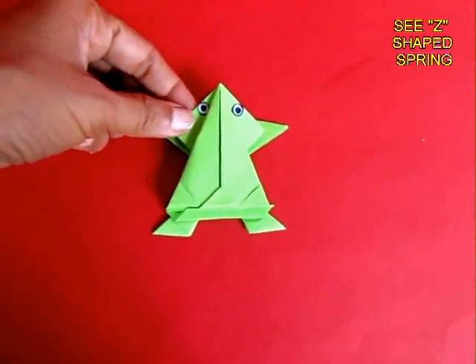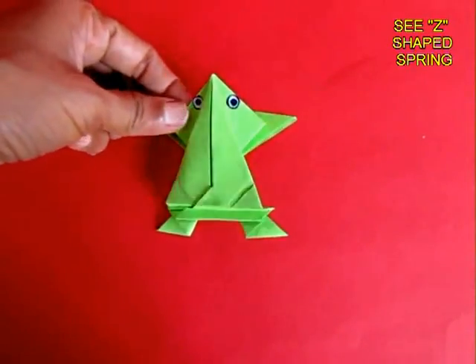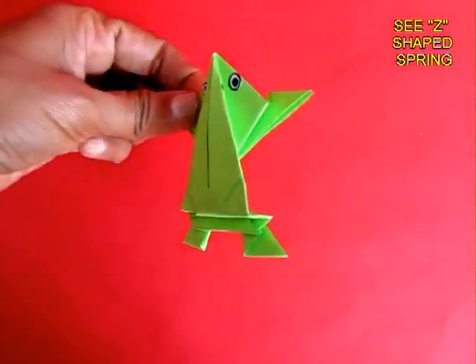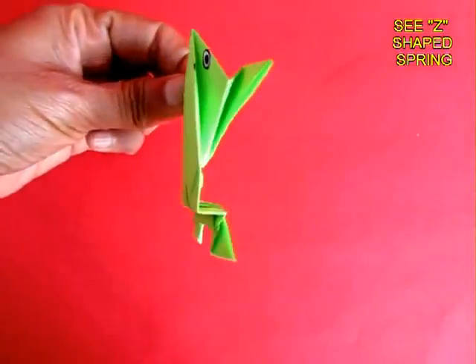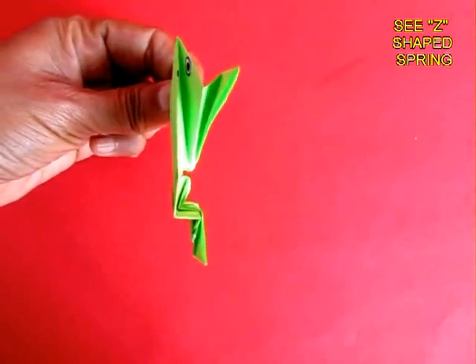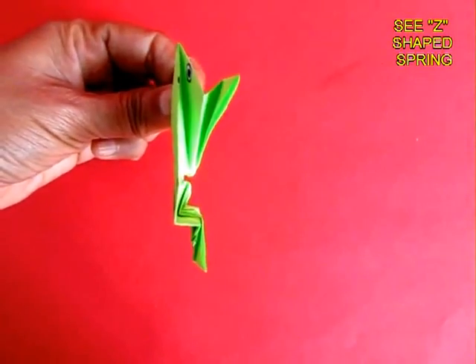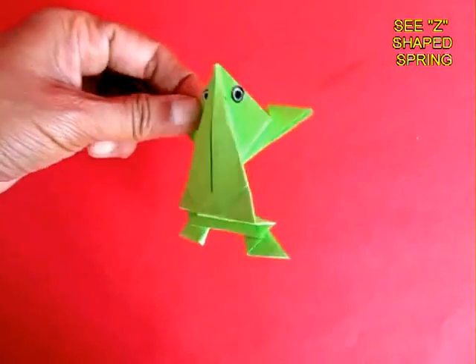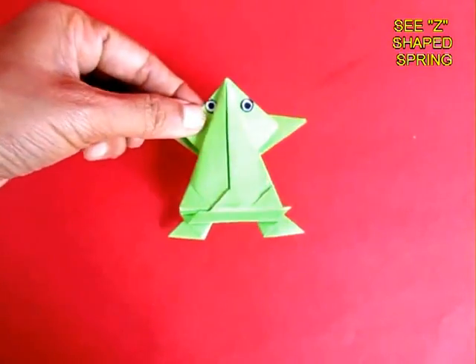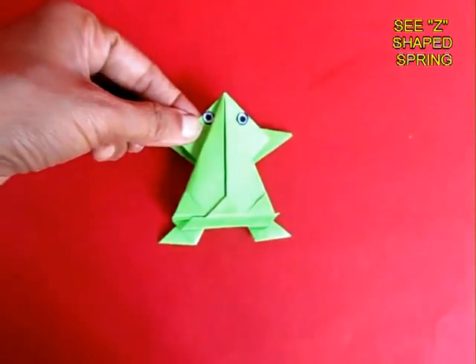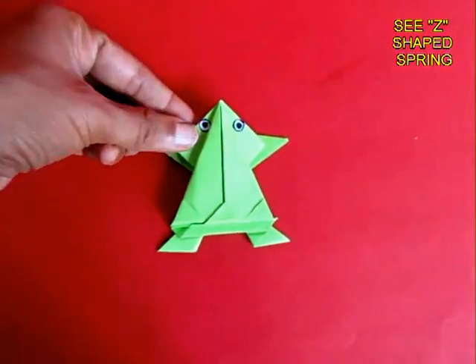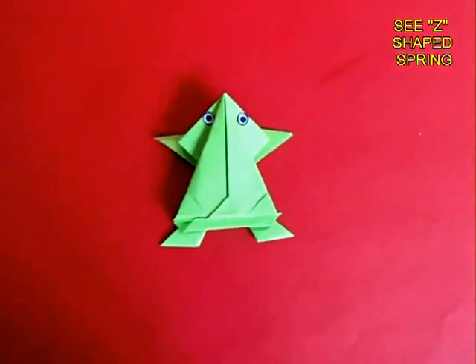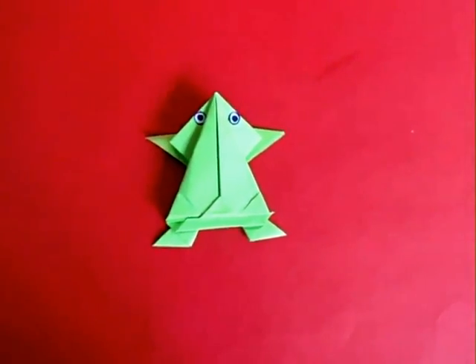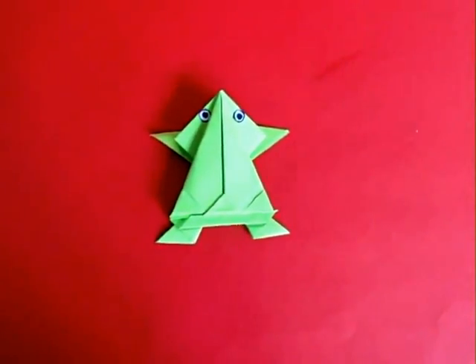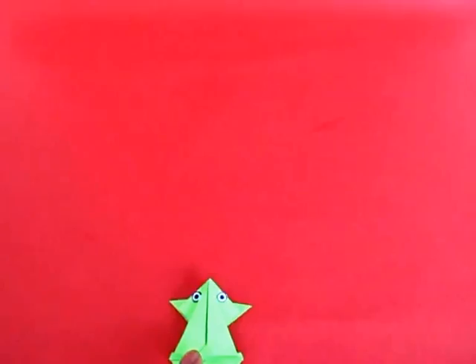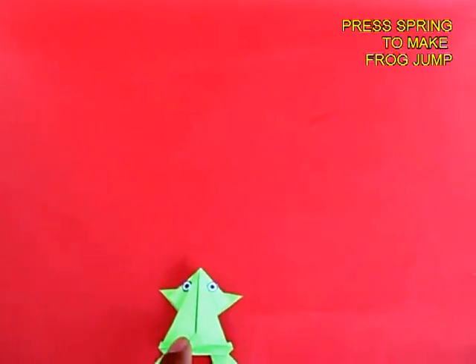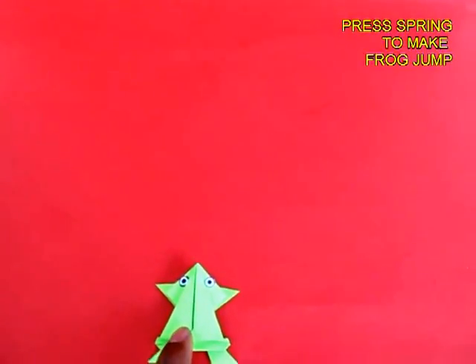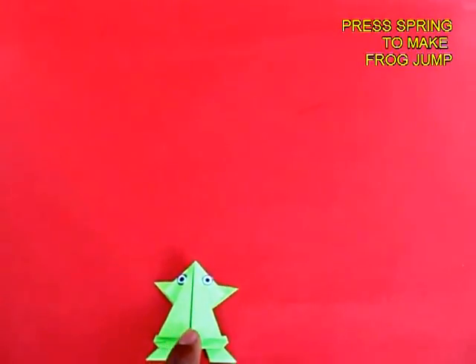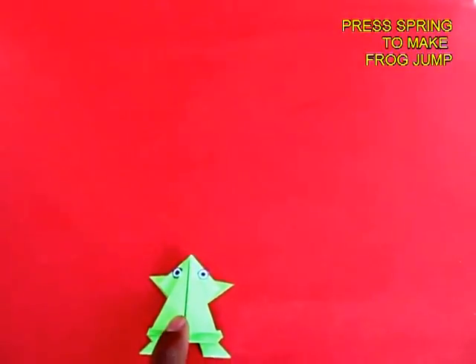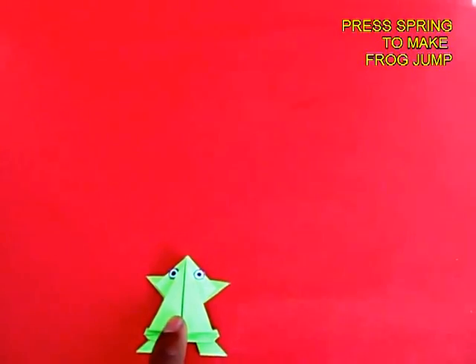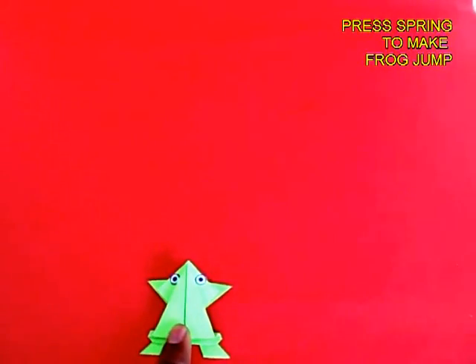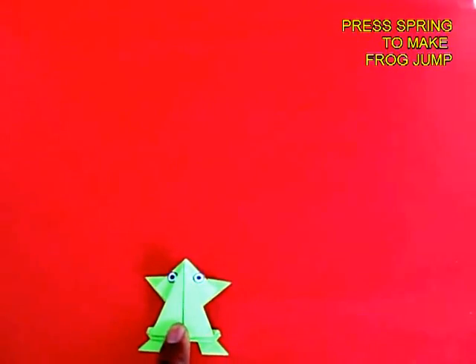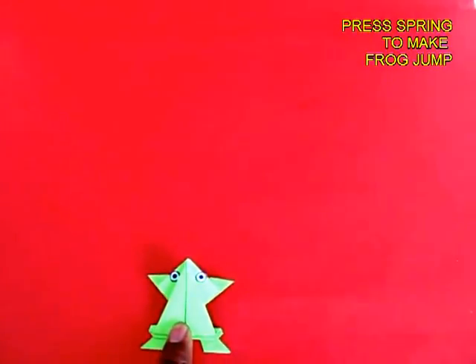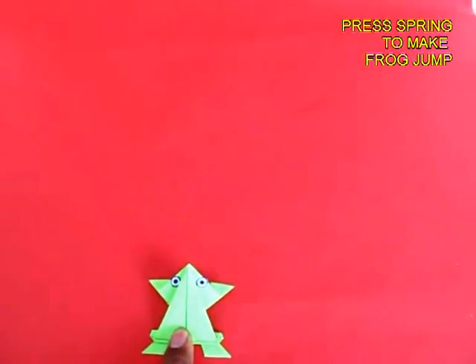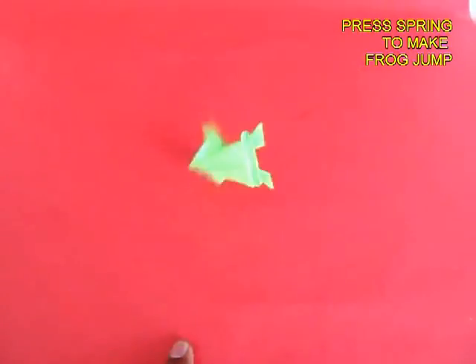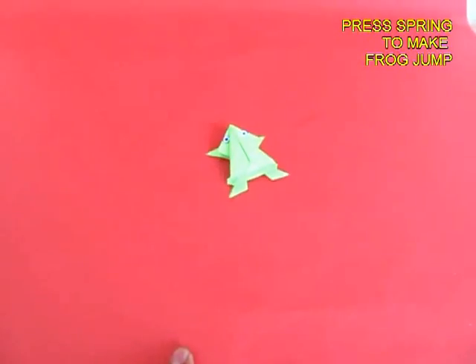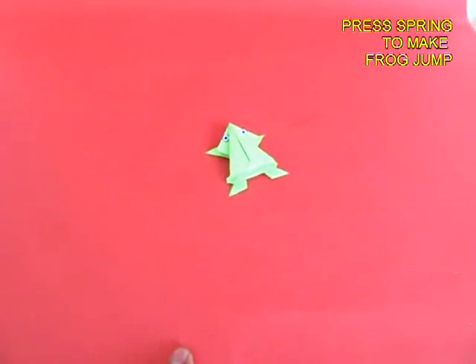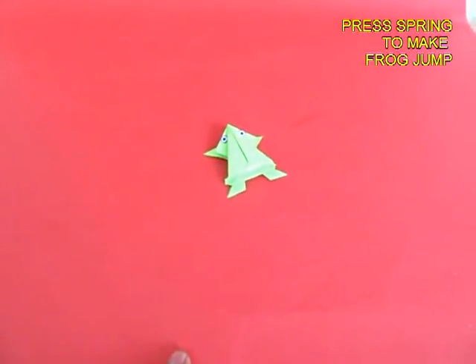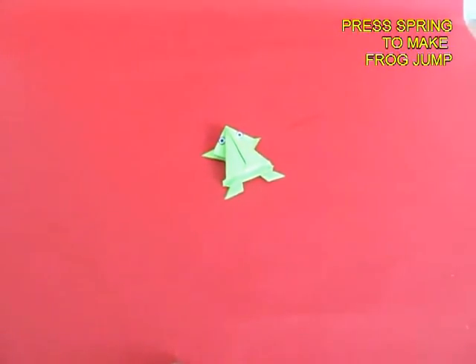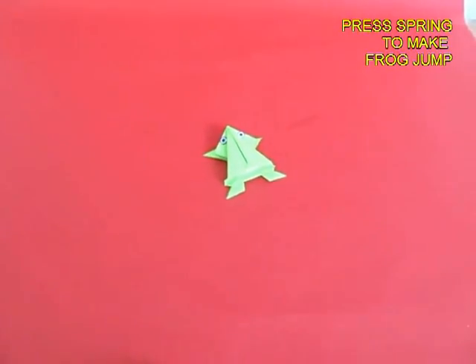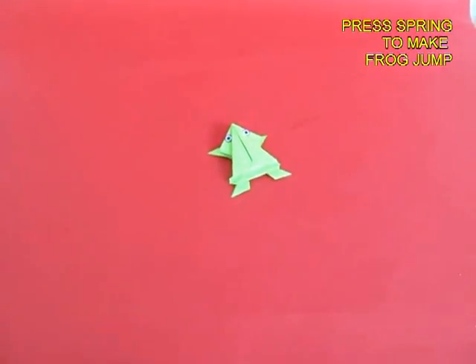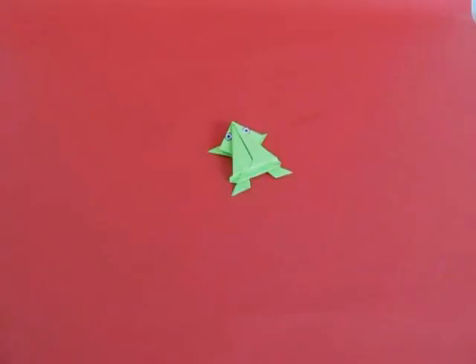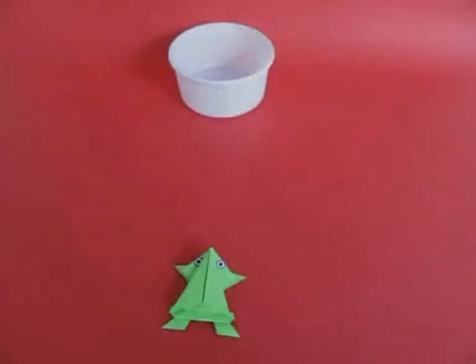You can see the Z-shaped spring. Now just press the spring and release it, and the frog will jump forwards. It's a great delight to see this frog jump.